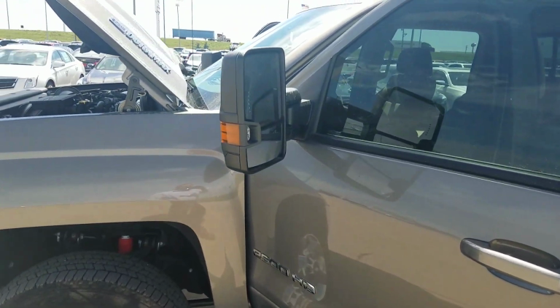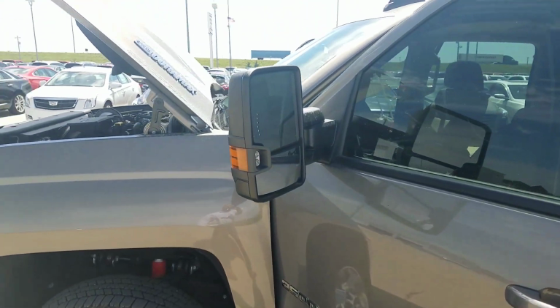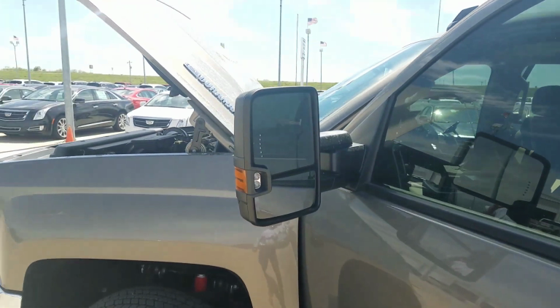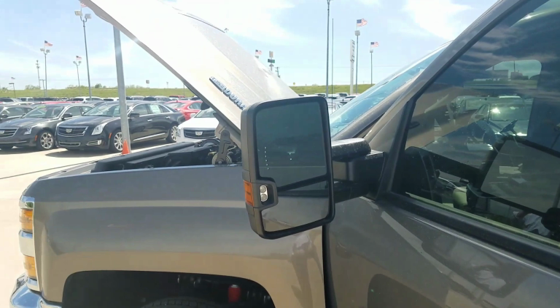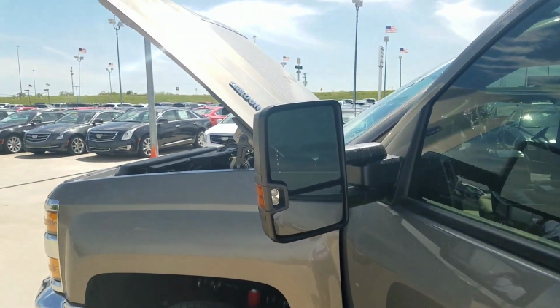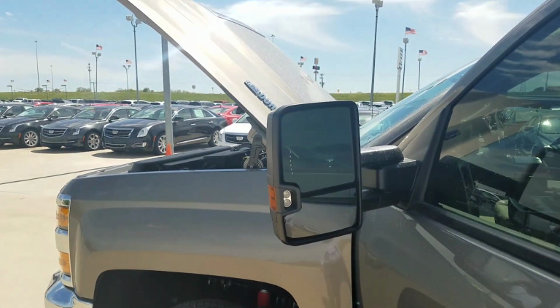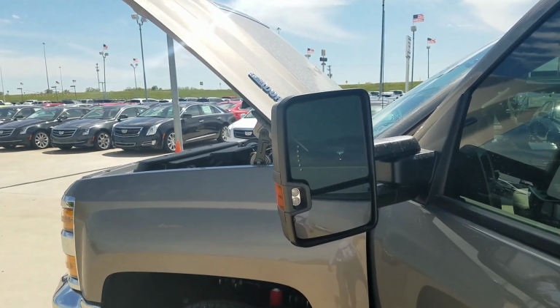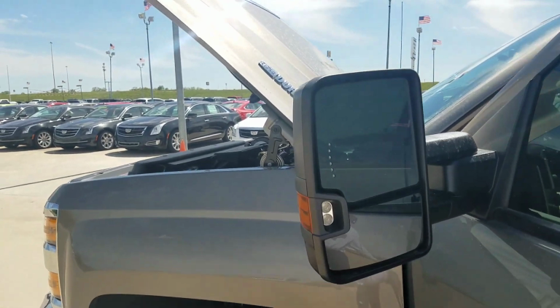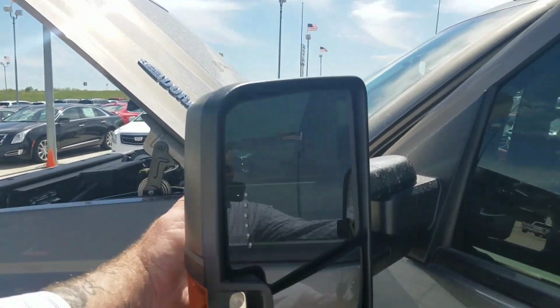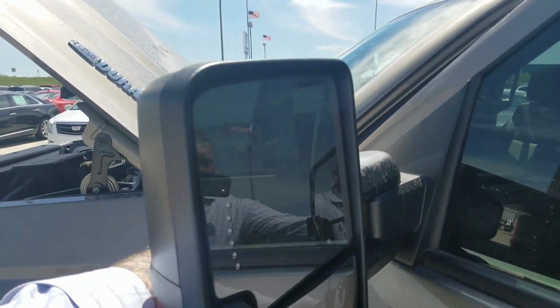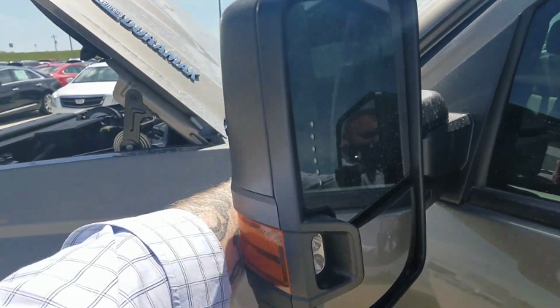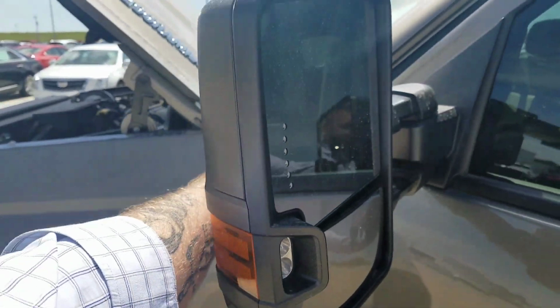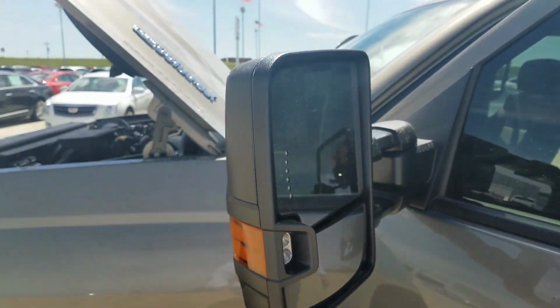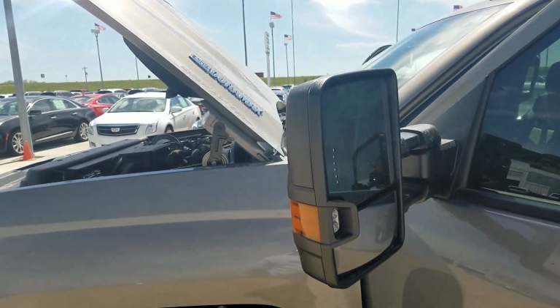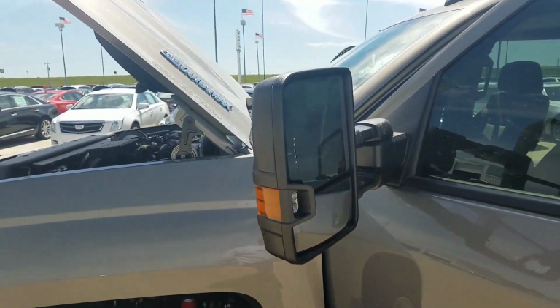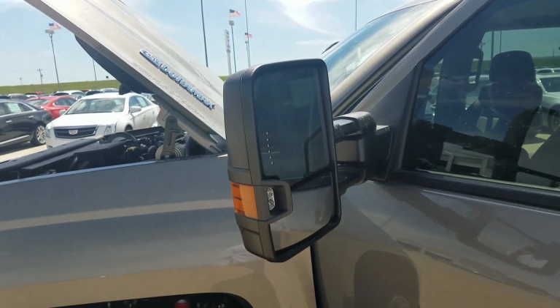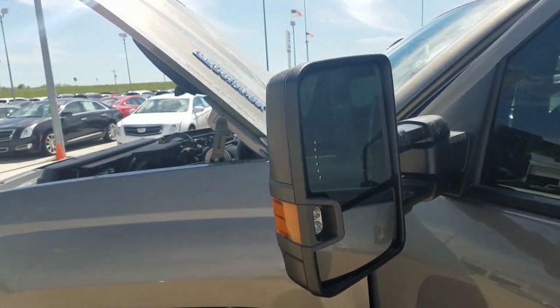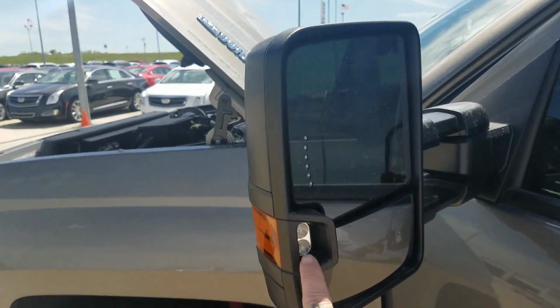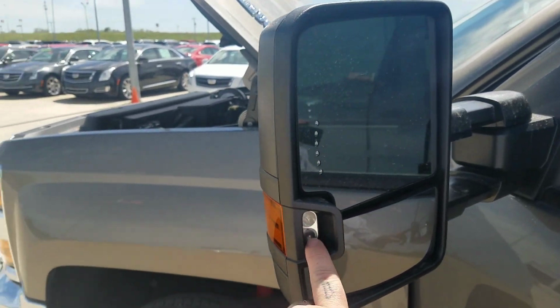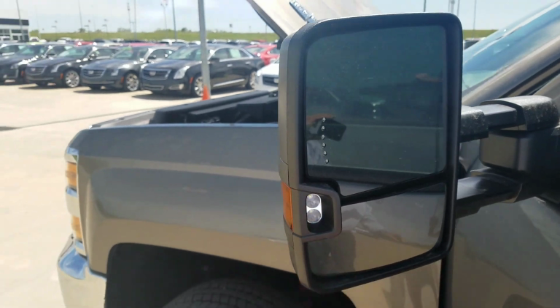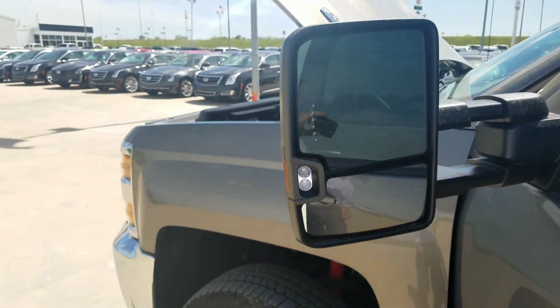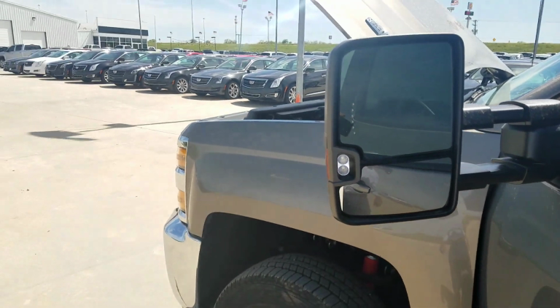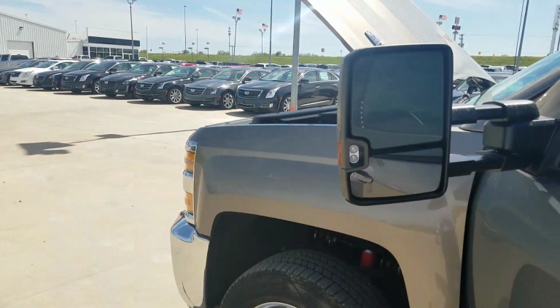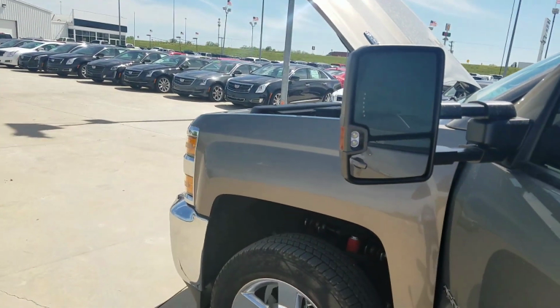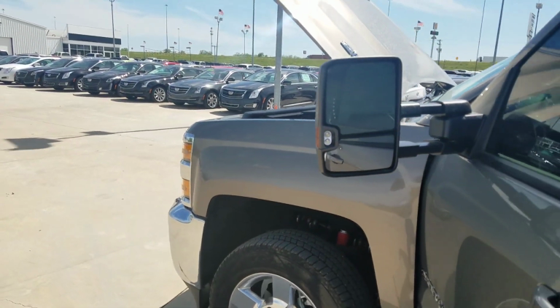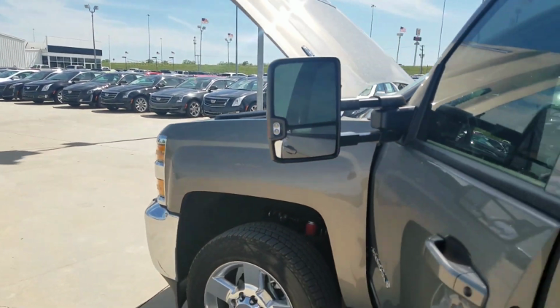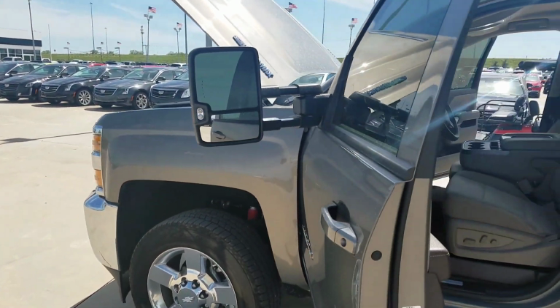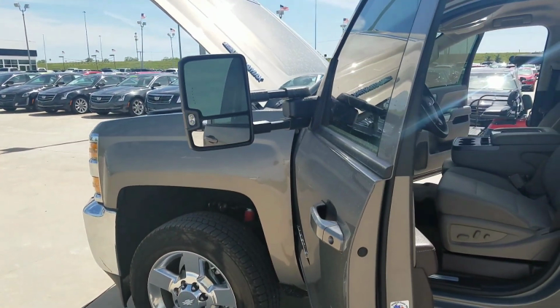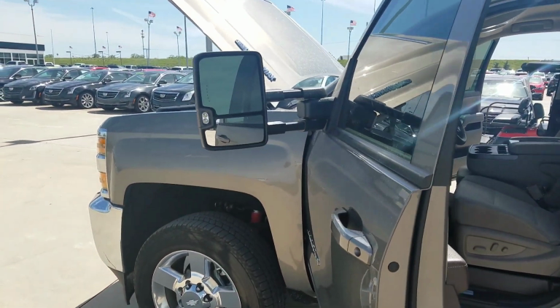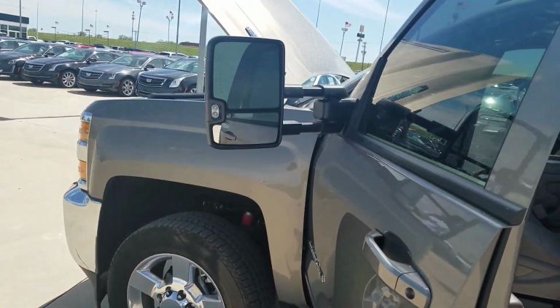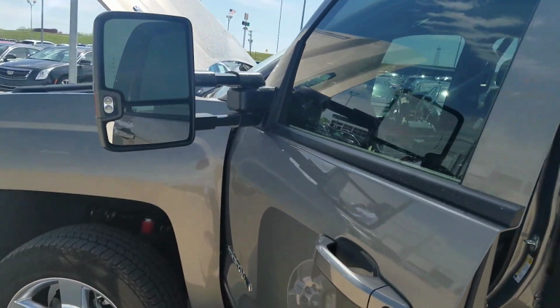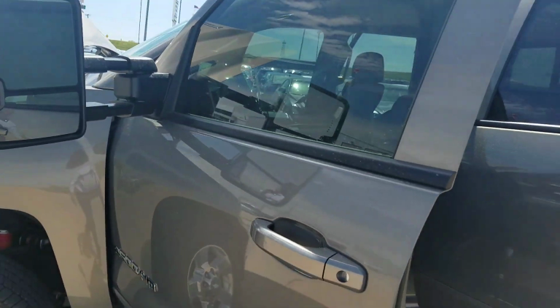This thing does have the black trailer tow mirrors. Those are fully extendable, and they do have LED lights set up so you can see where you're going when you're backing up.